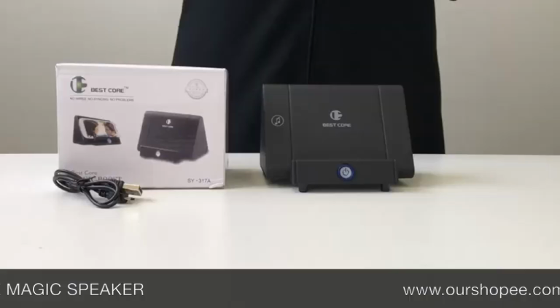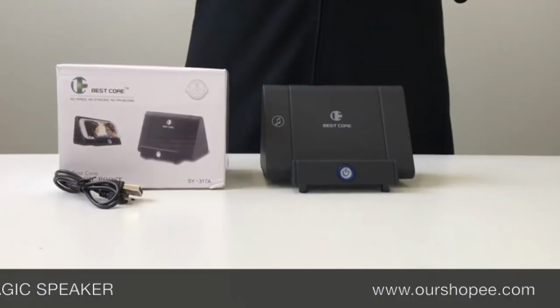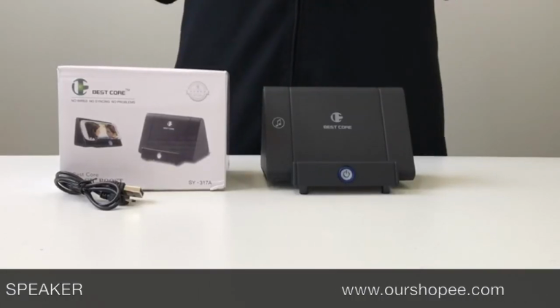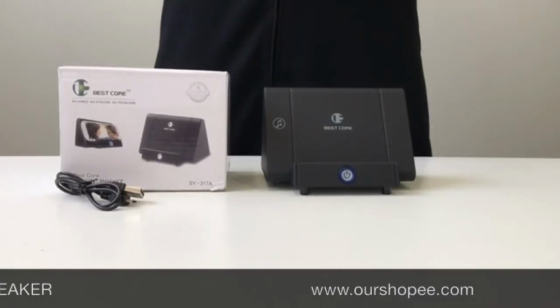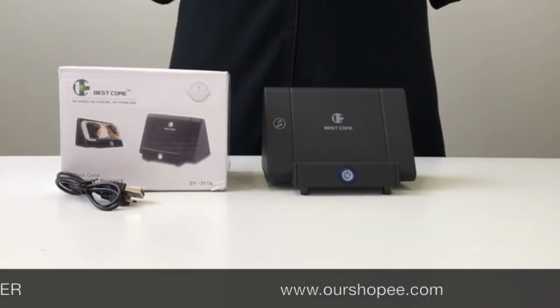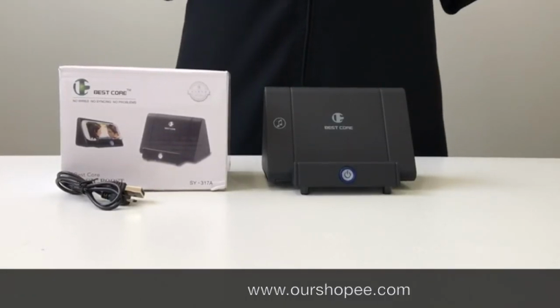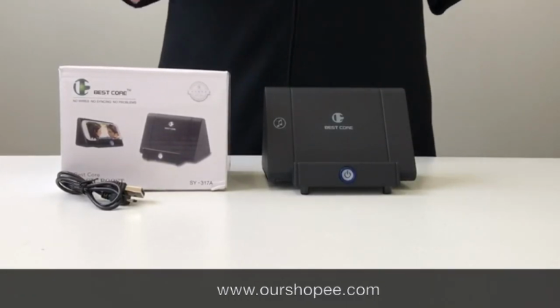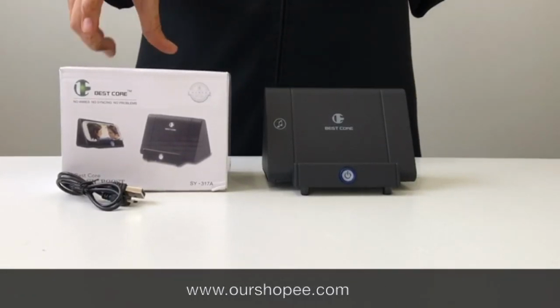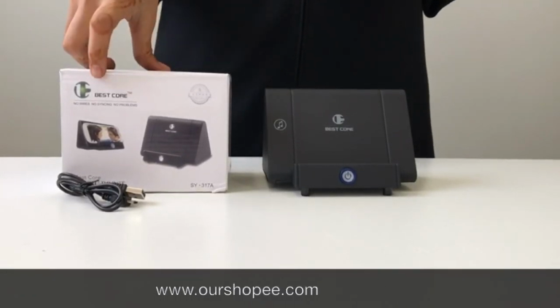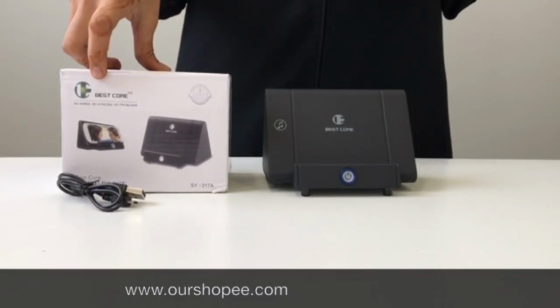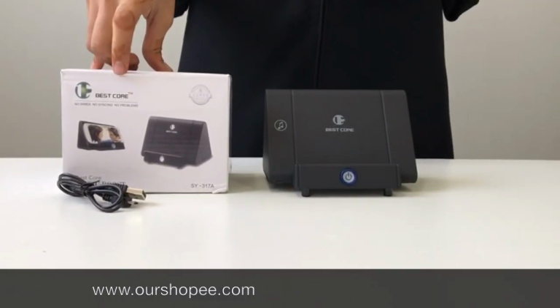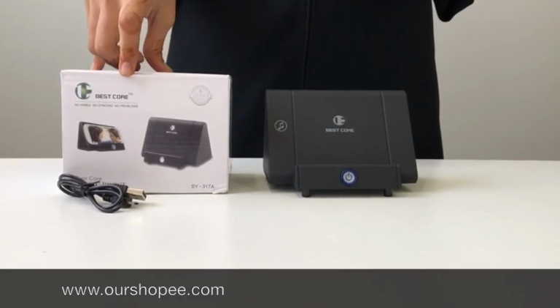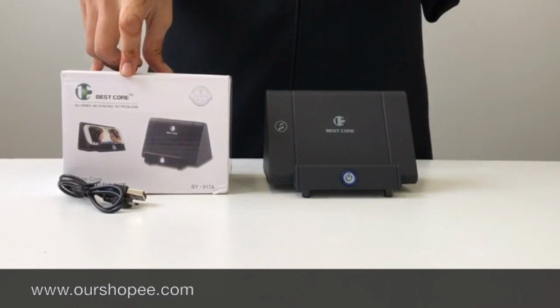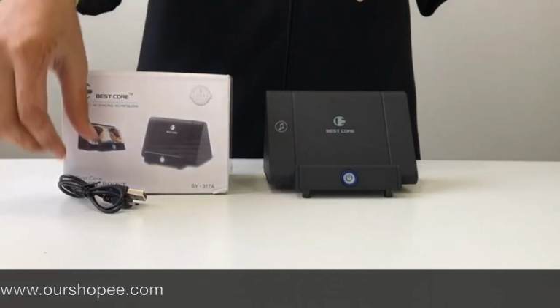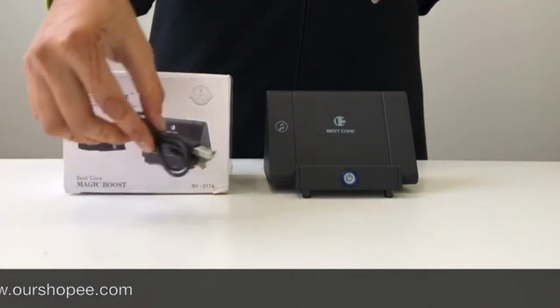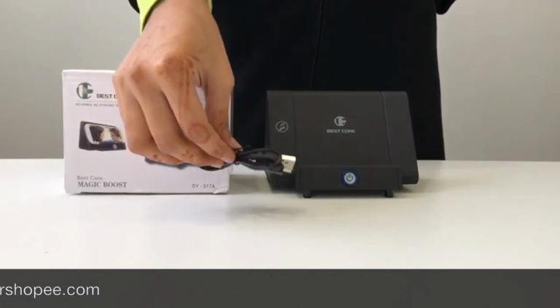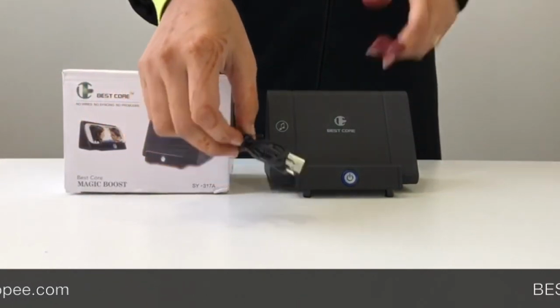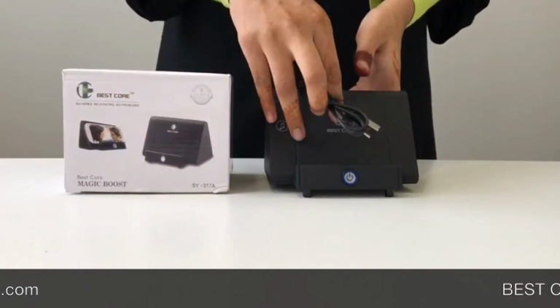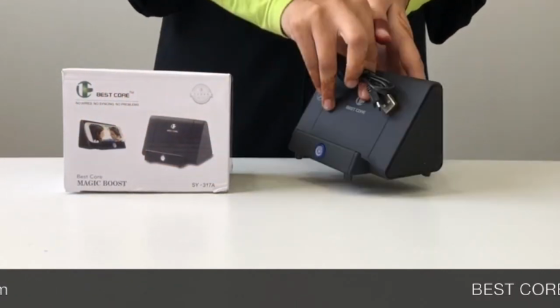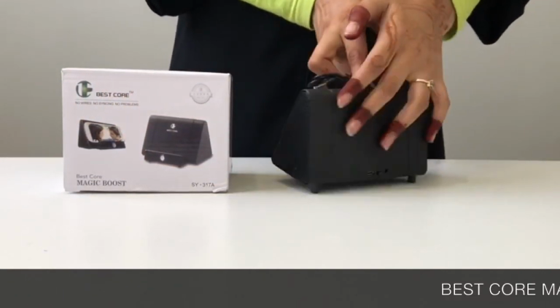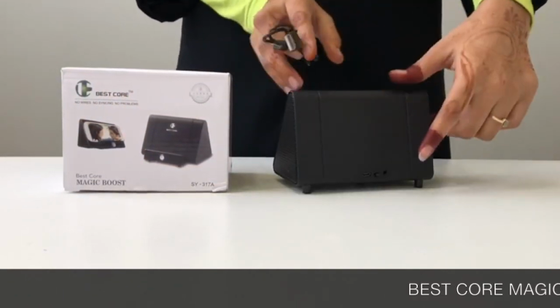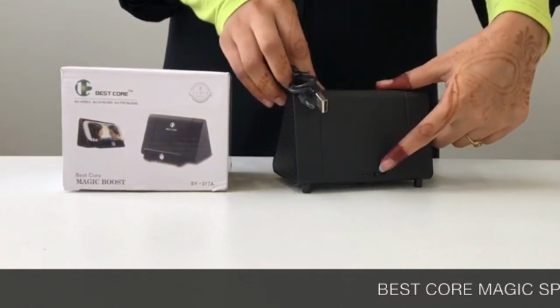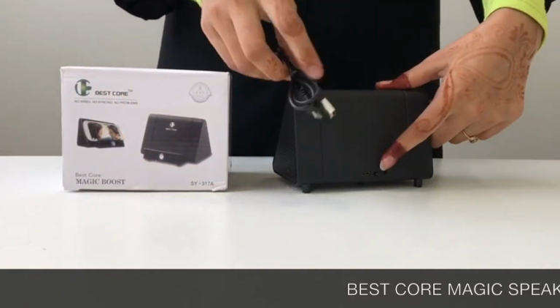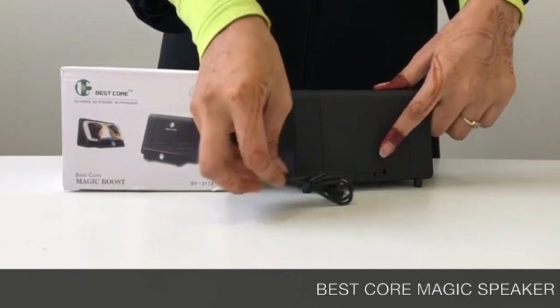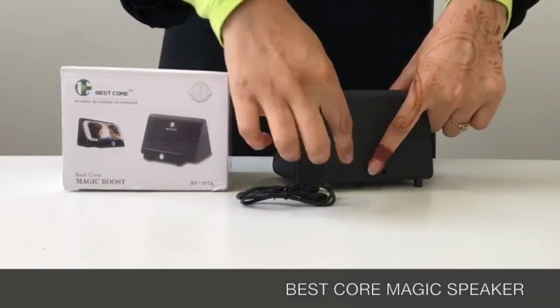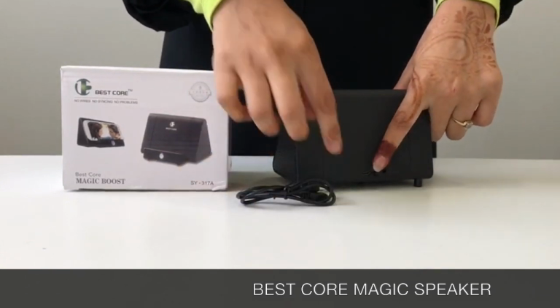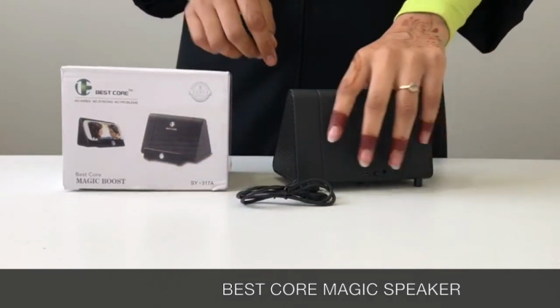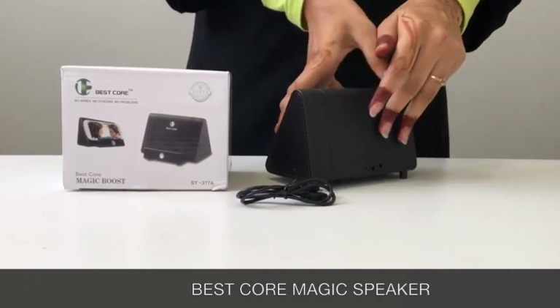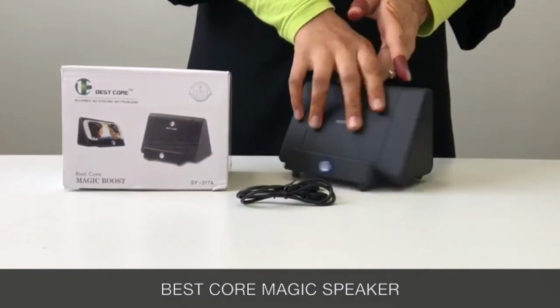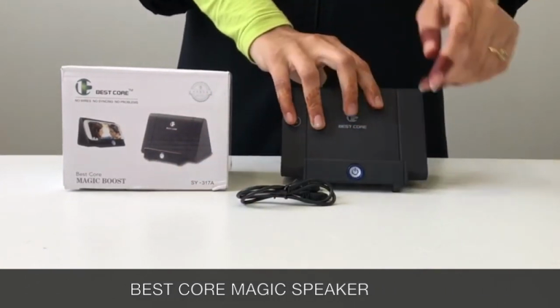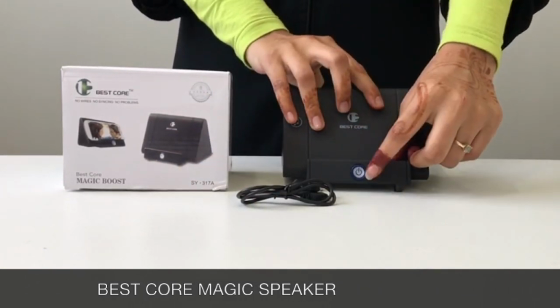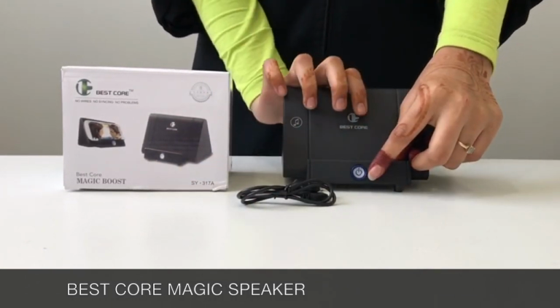Hey guys, welcome to rshopee.com. Today we have come up with the best Core Magic speaker. Here is the cable, here is the first button, and this is how you can insert here, and this is the second button.